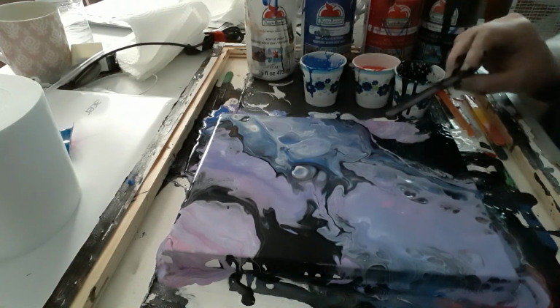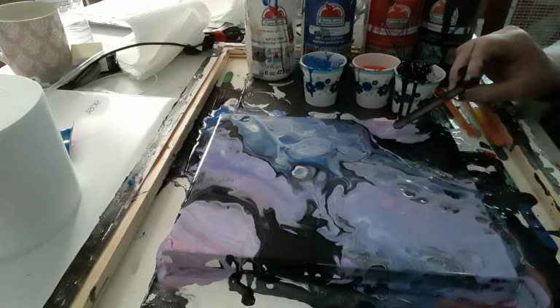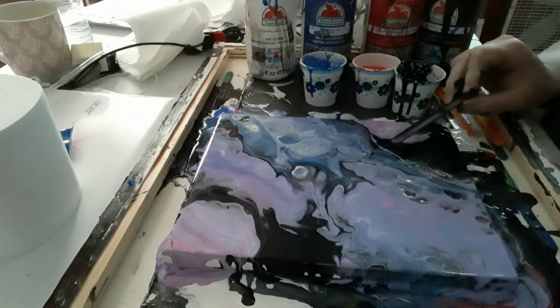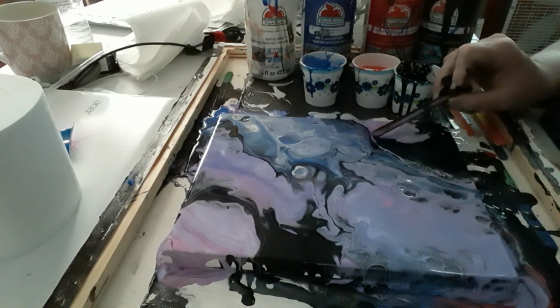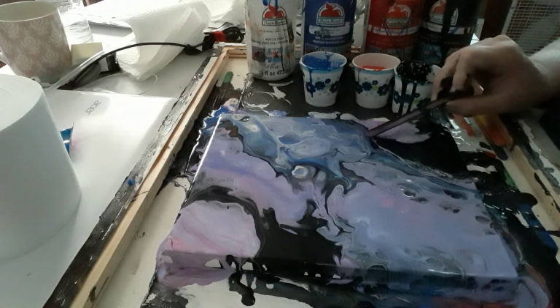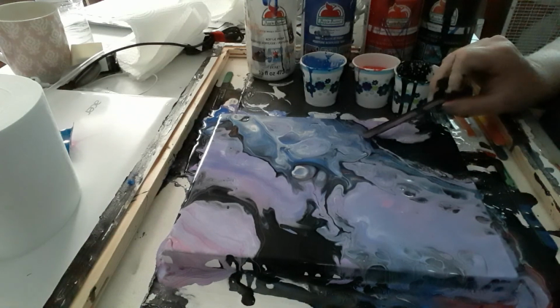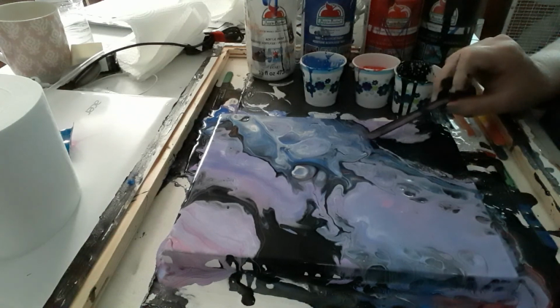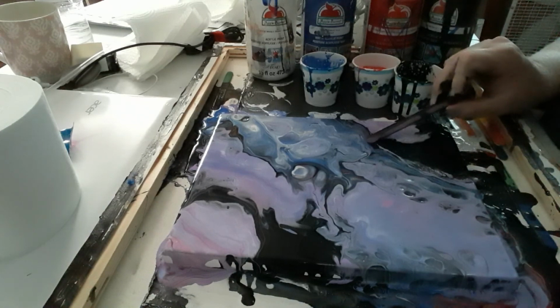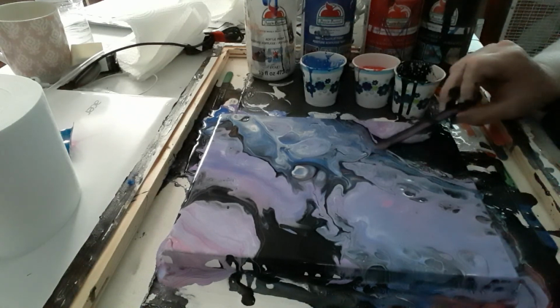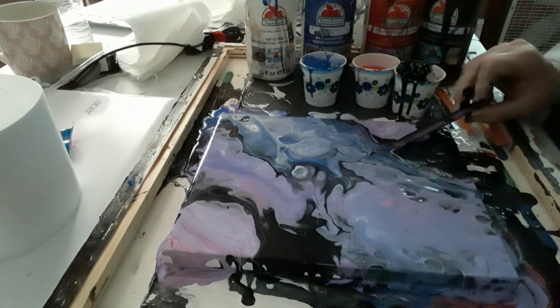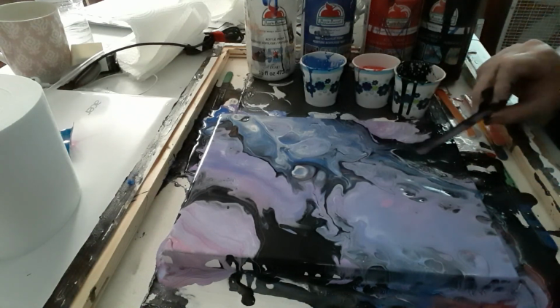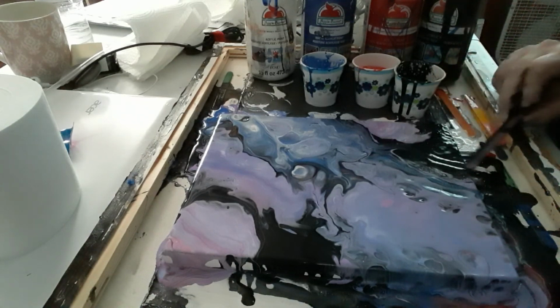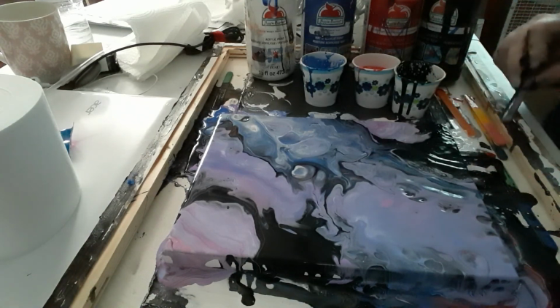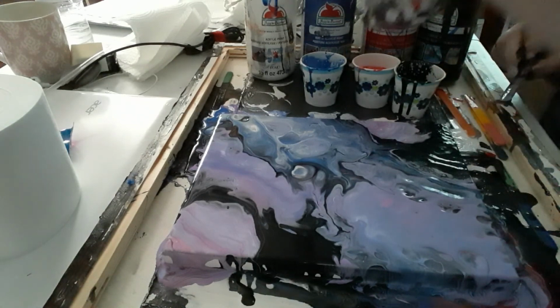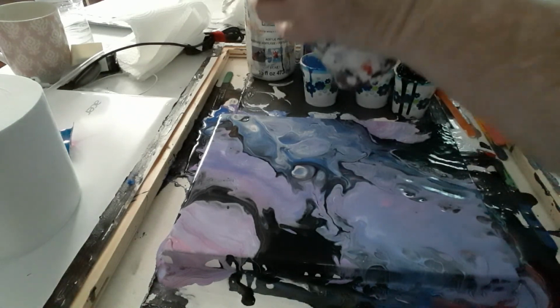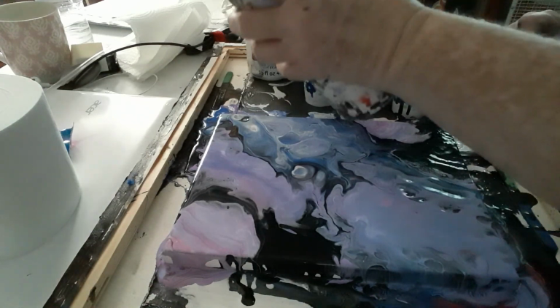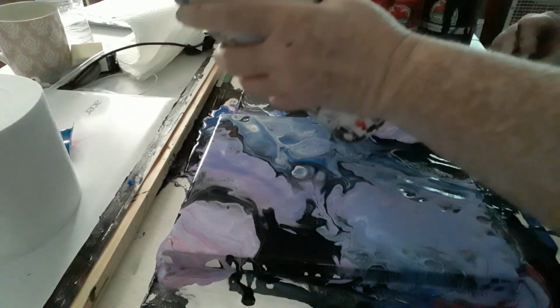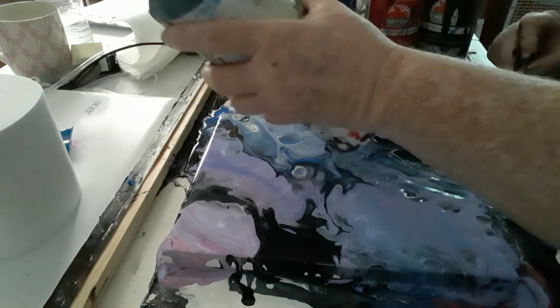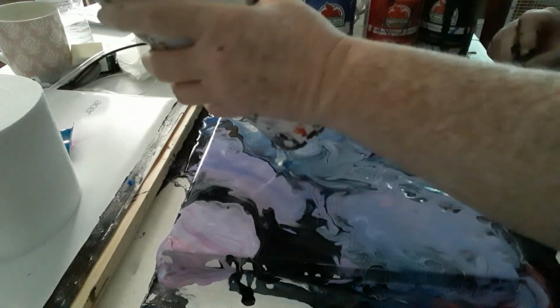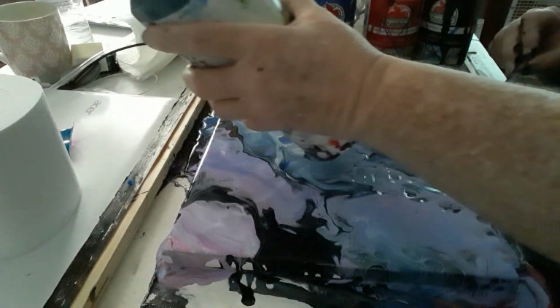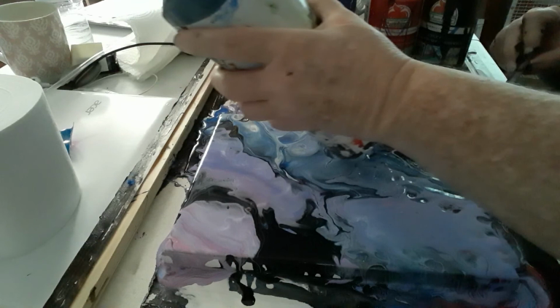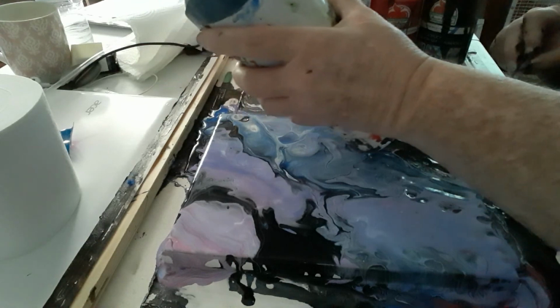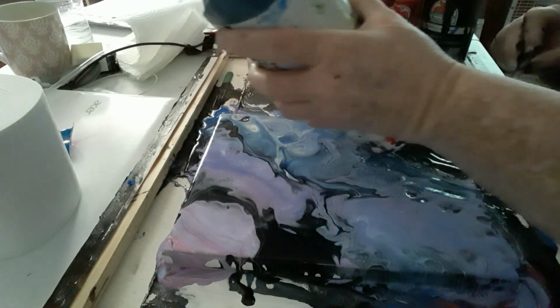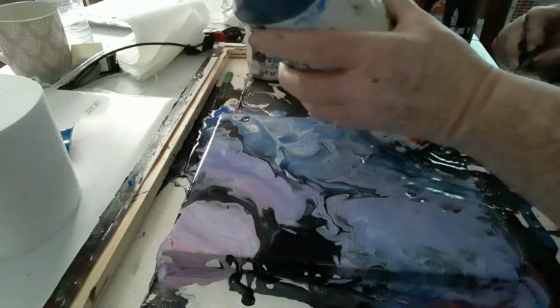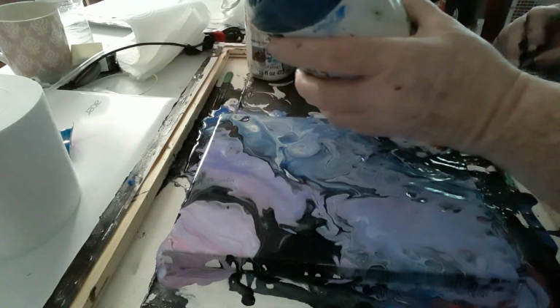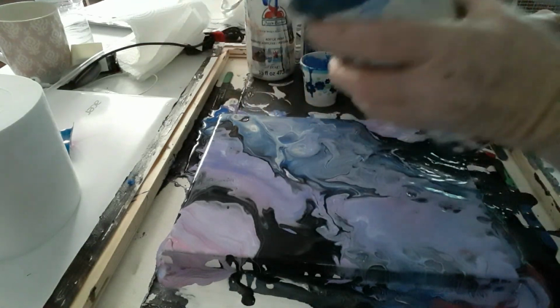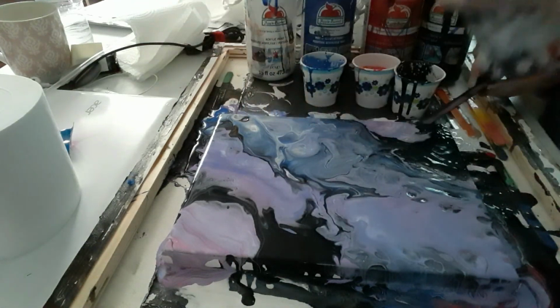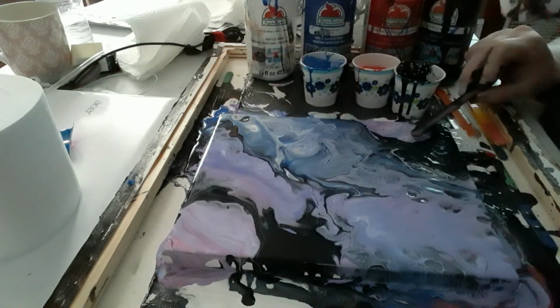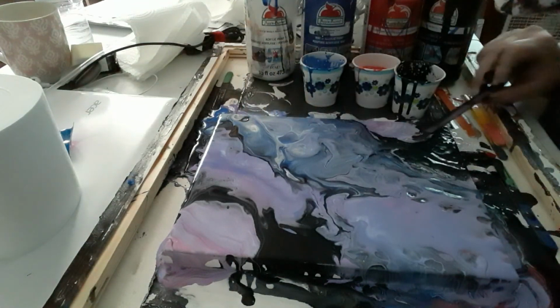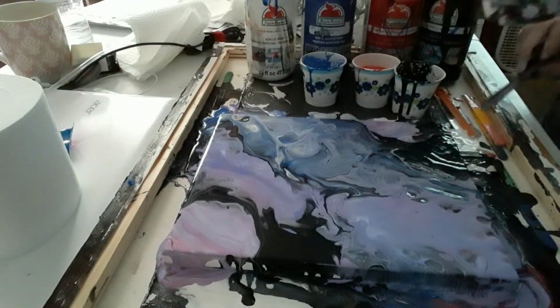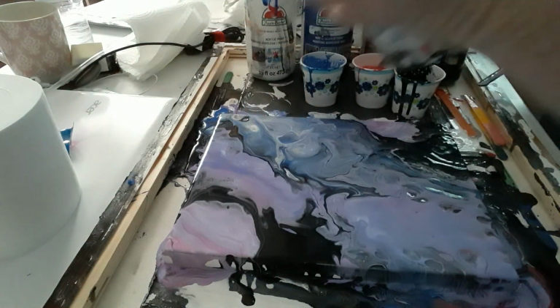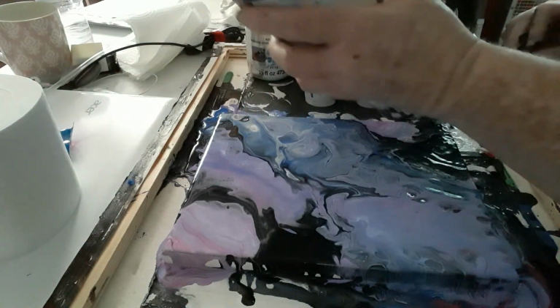Let's go ahead and just — let's just film it, guys, why not? My mom says you can't, but let's just see what we can get.